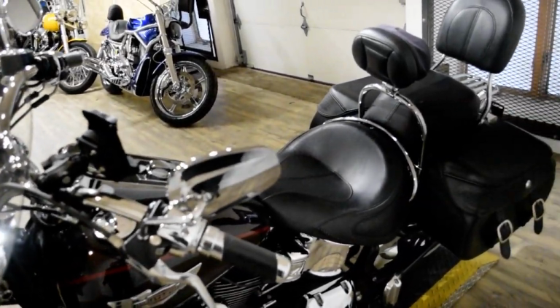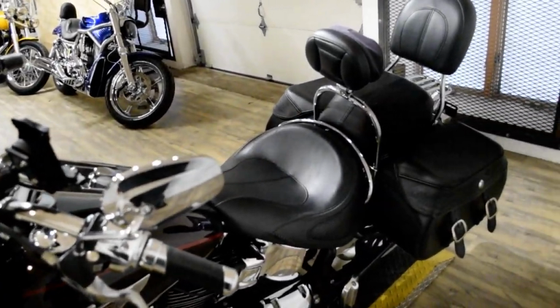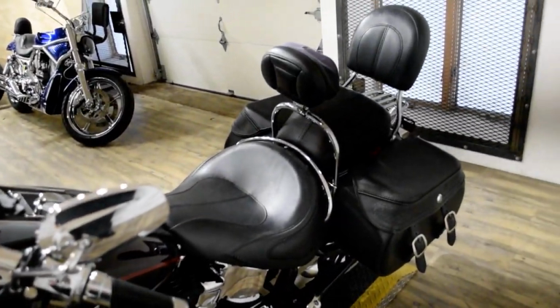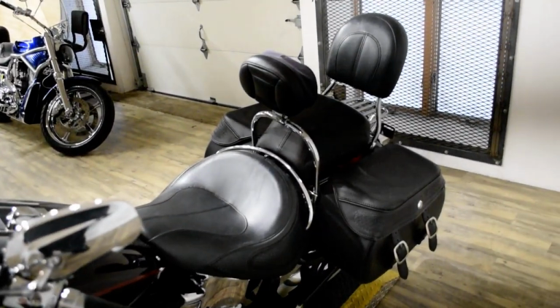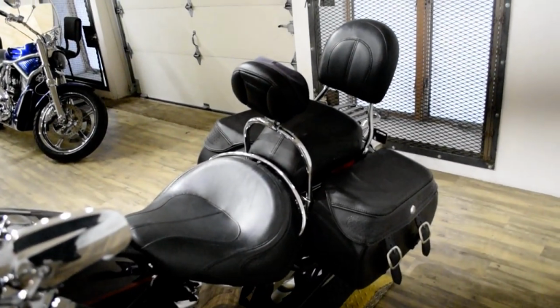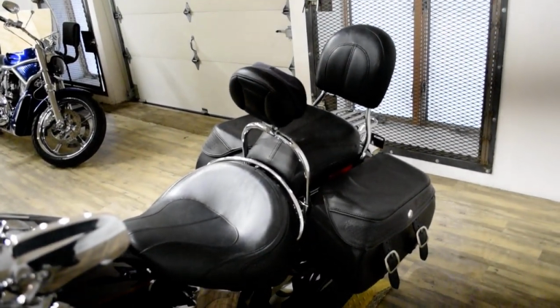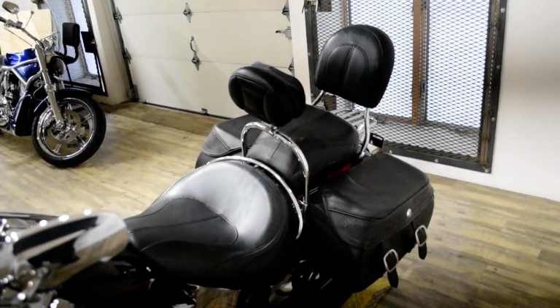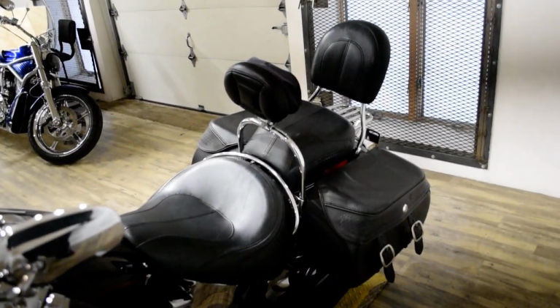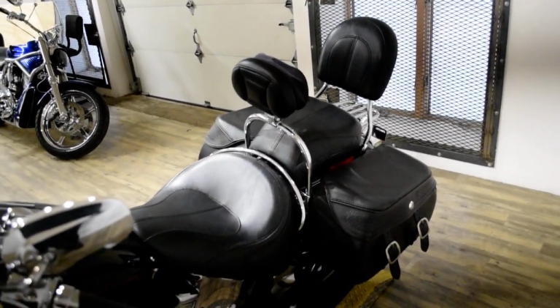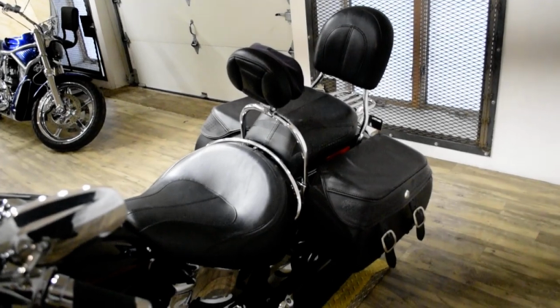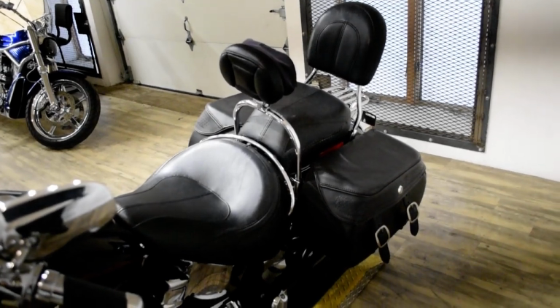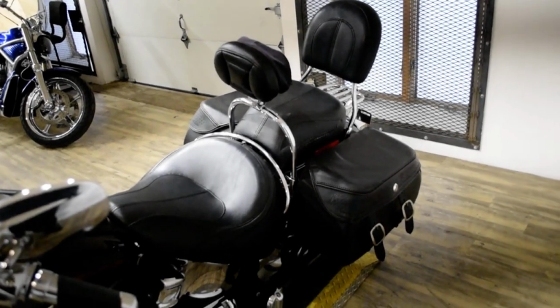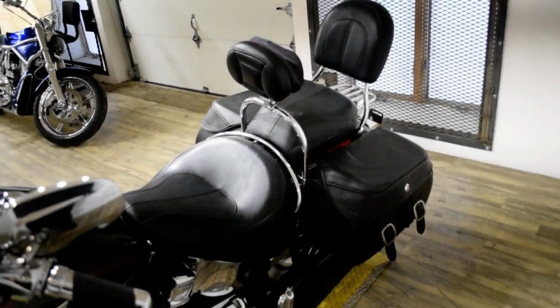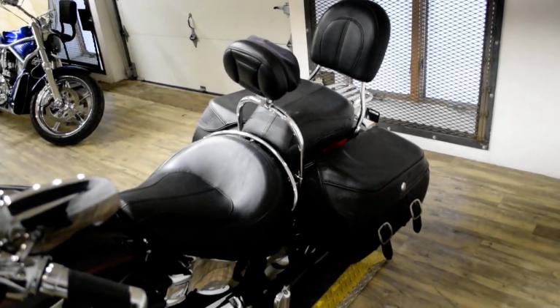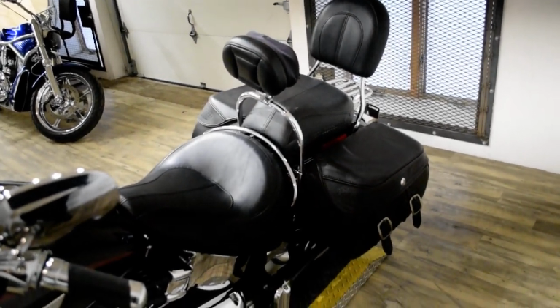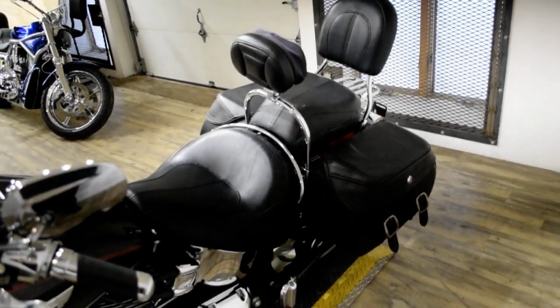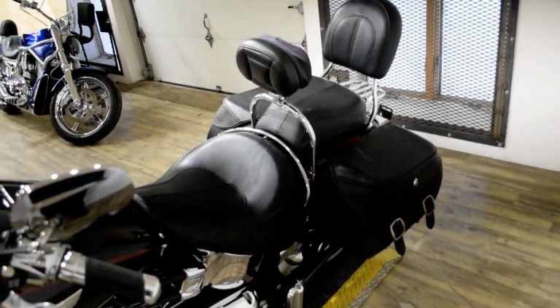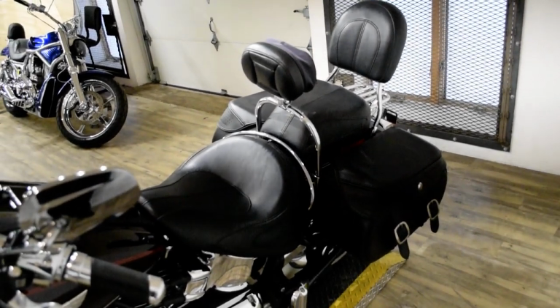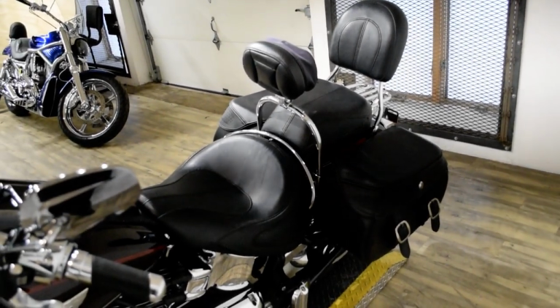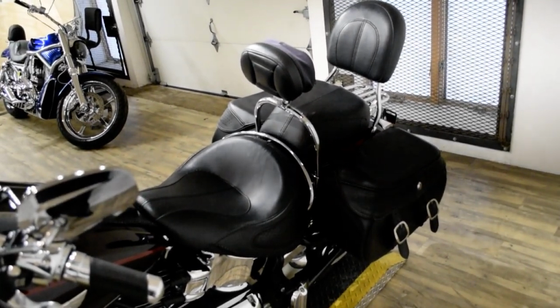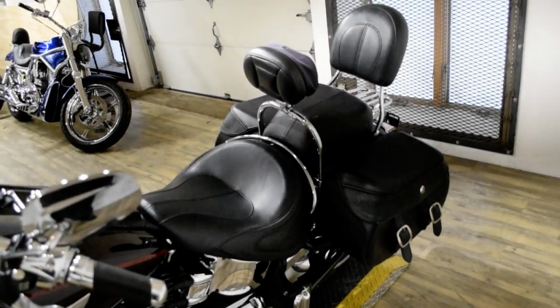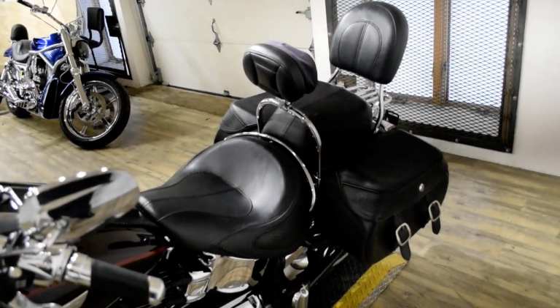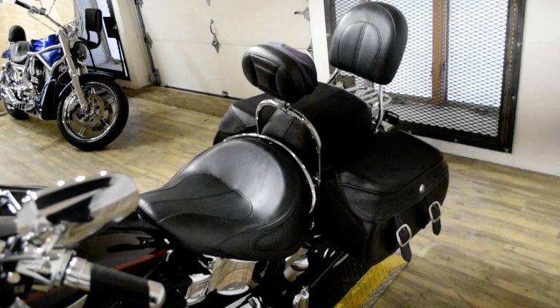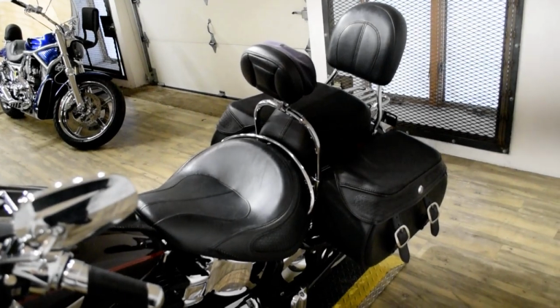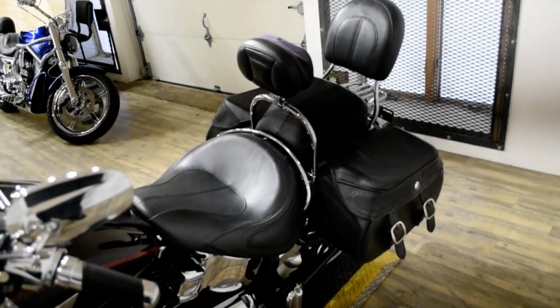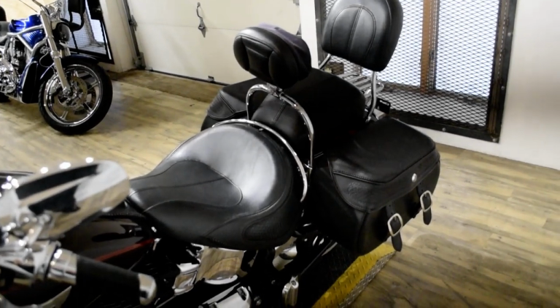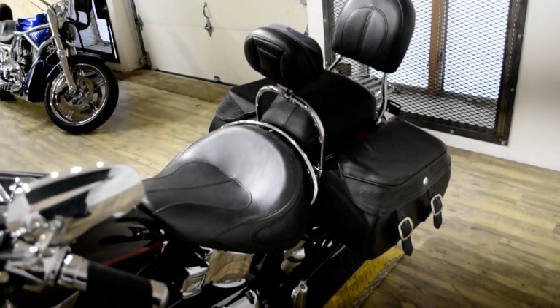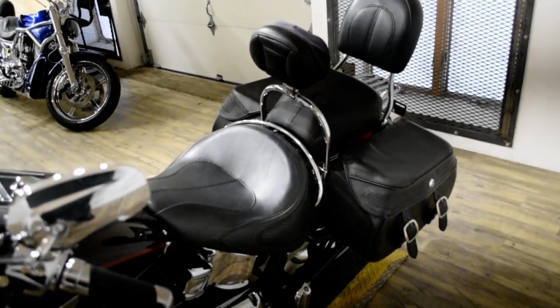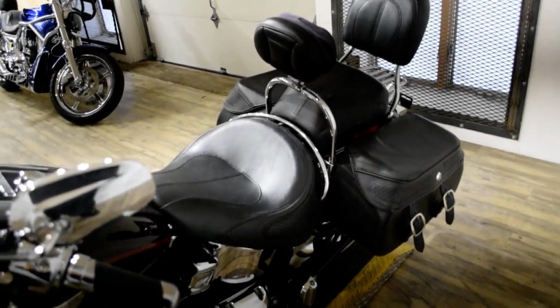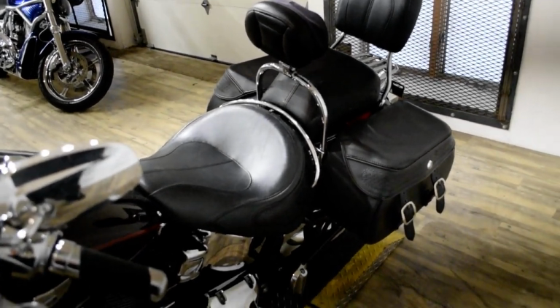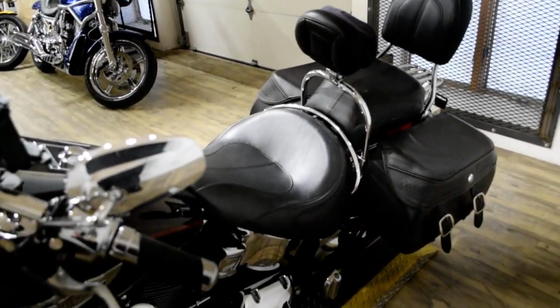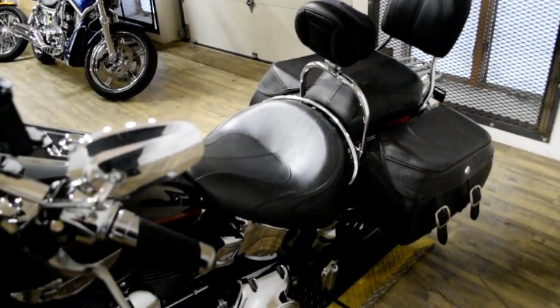This bike has been serviced and safety inspected and is ready for the road. It has the windshield, light bar kit, Vance and Hines pipes, rider and passenger backrest, and the luggage rack.